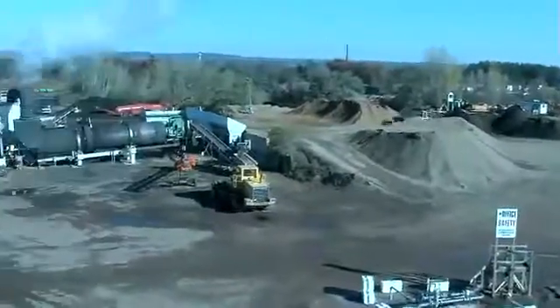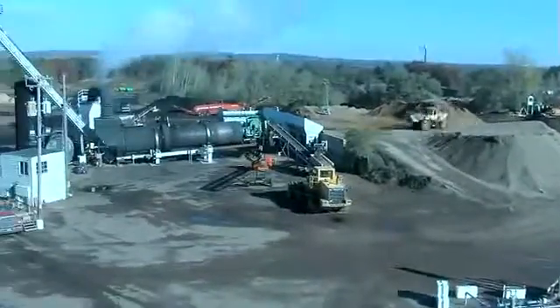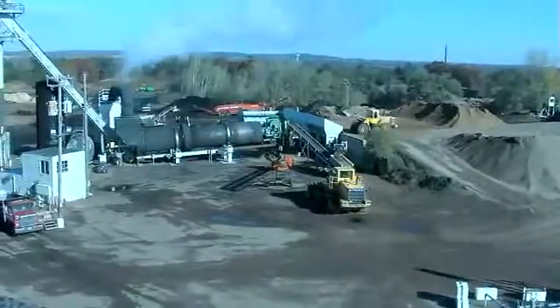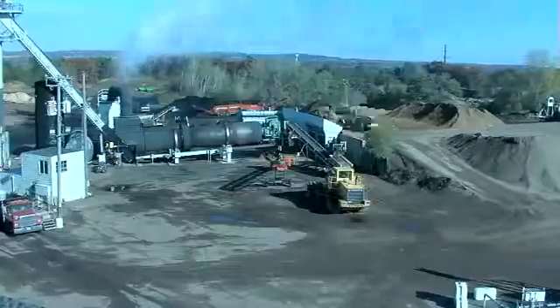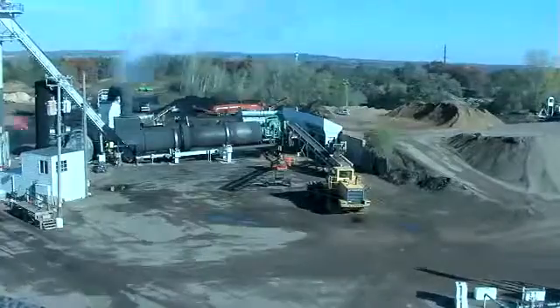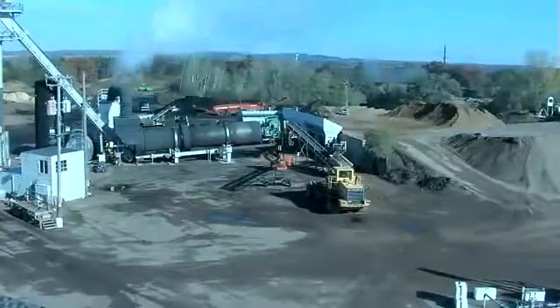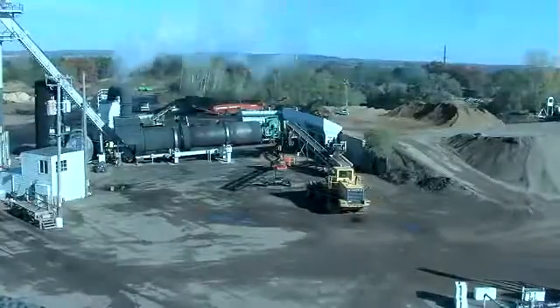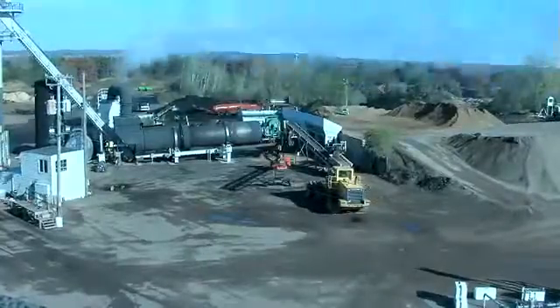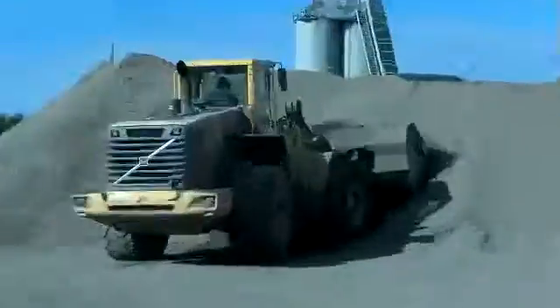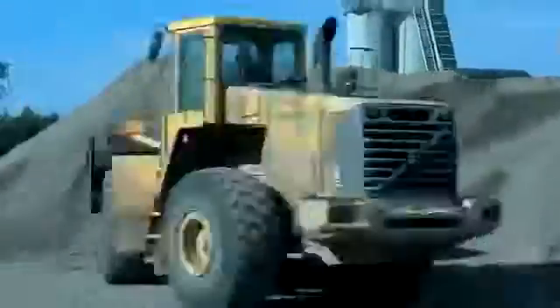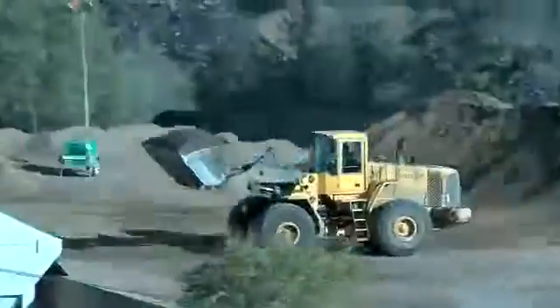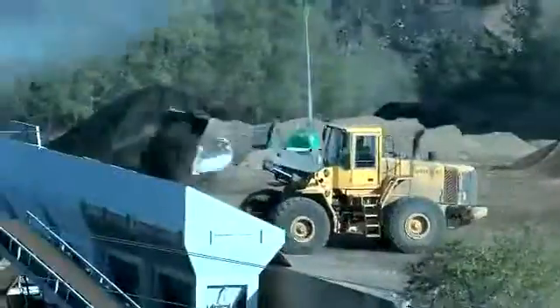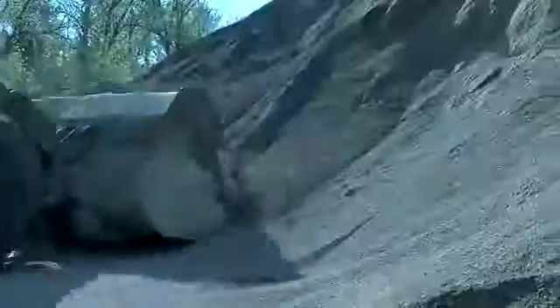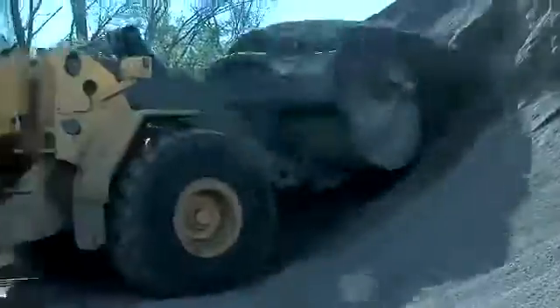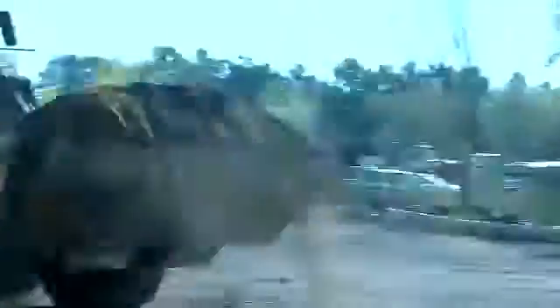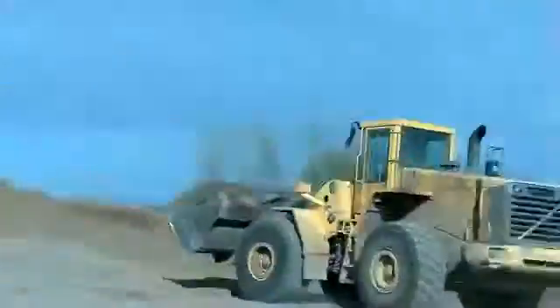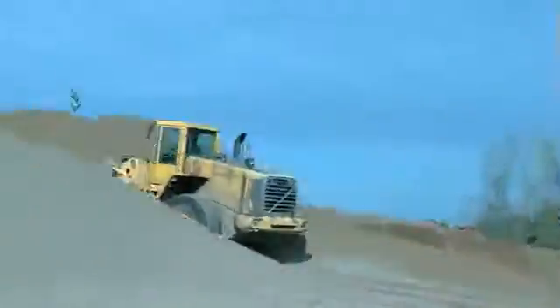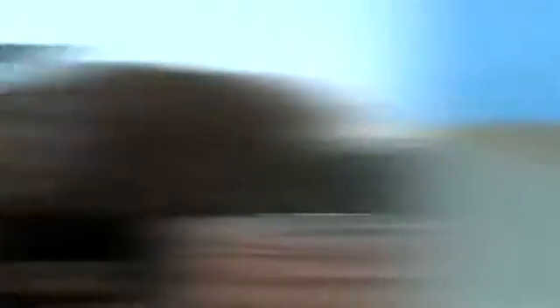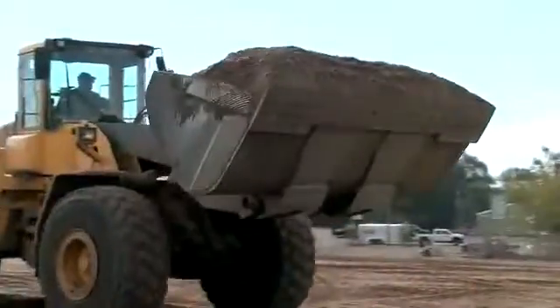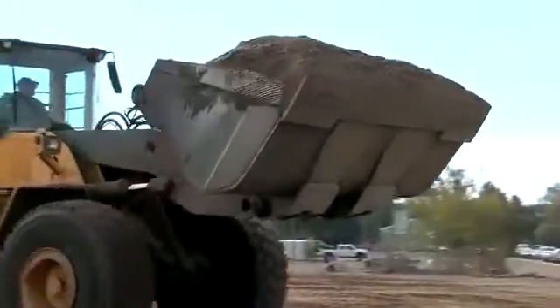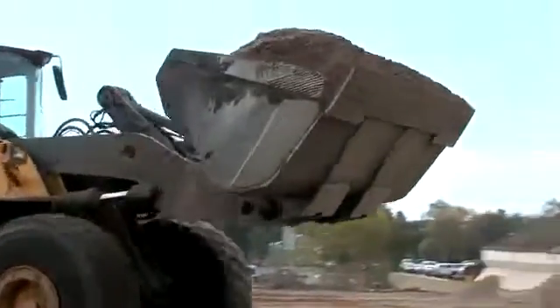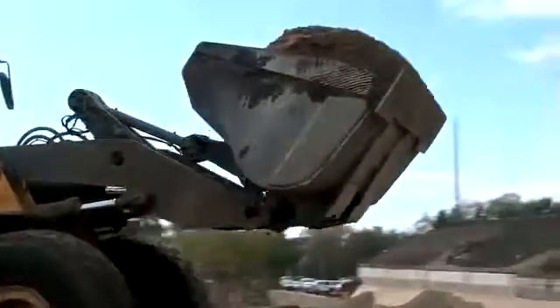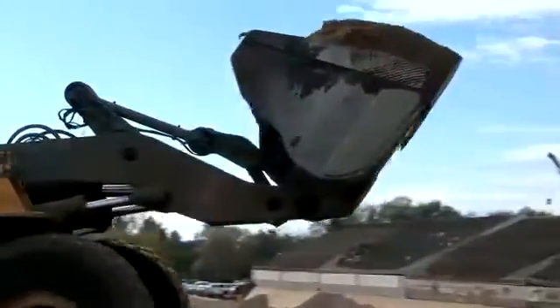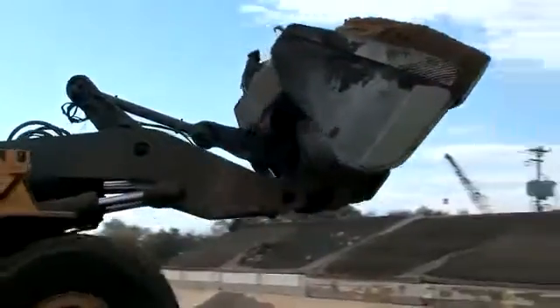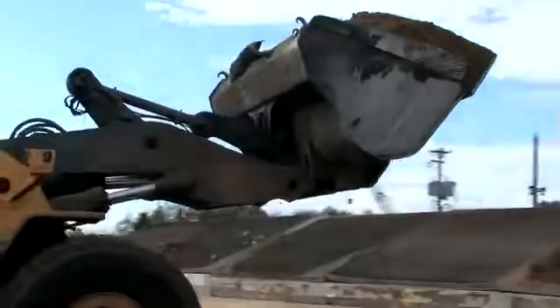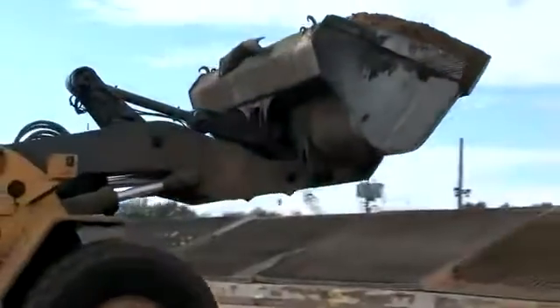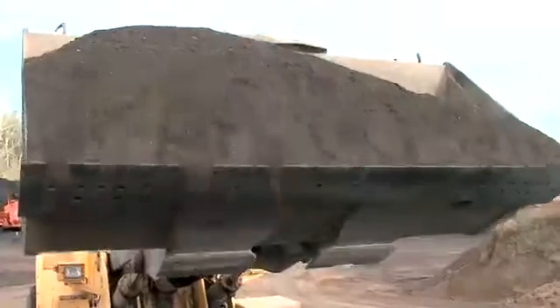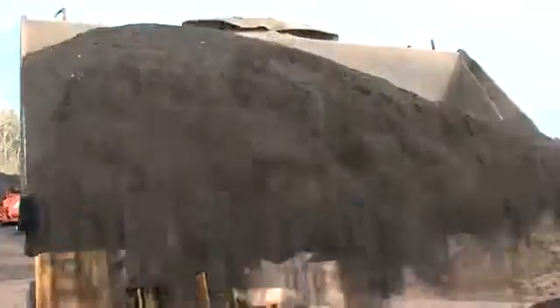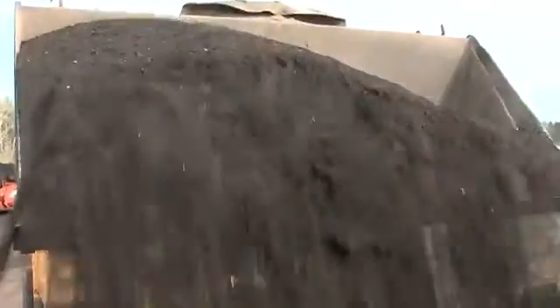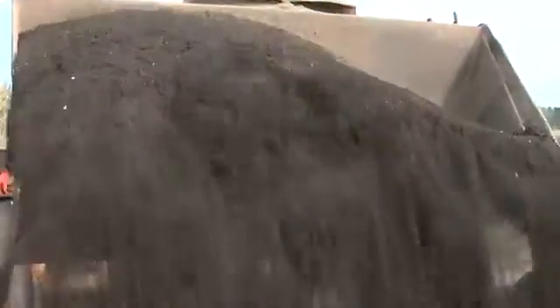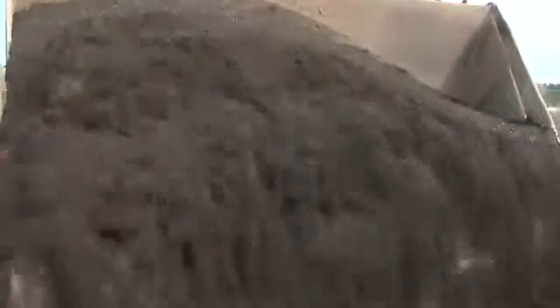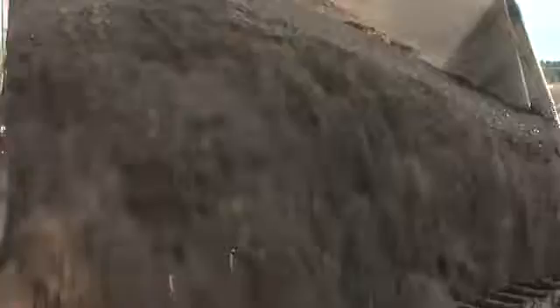It begins here. This is our asphalt plant. Sen Blacktop is the only locally owned paving contractor in the Chippewa Valley that produces our own asphalt.